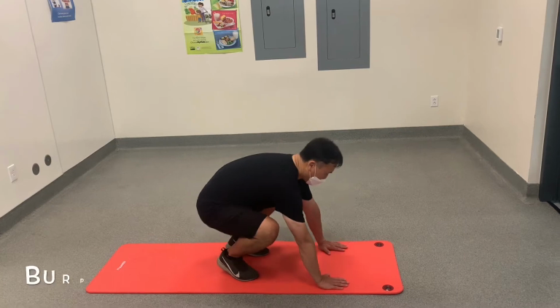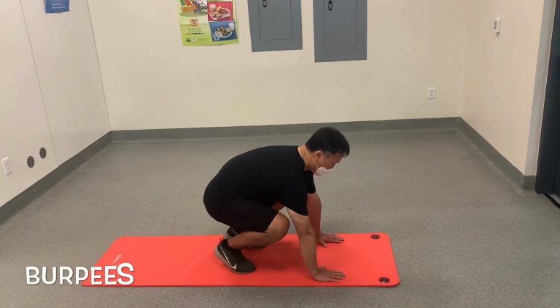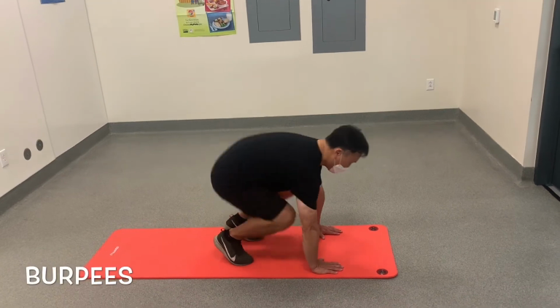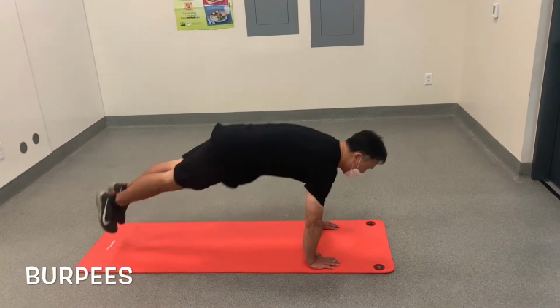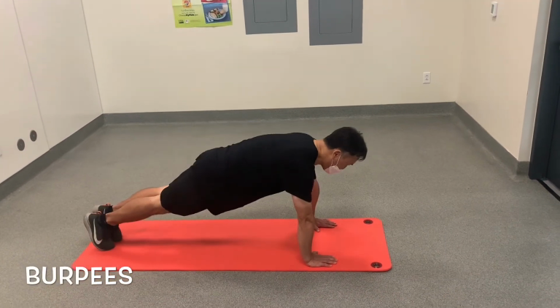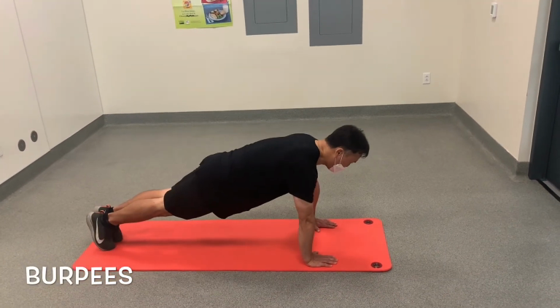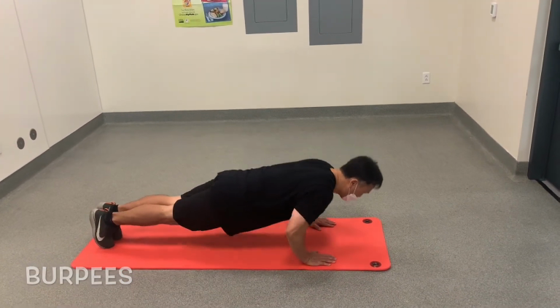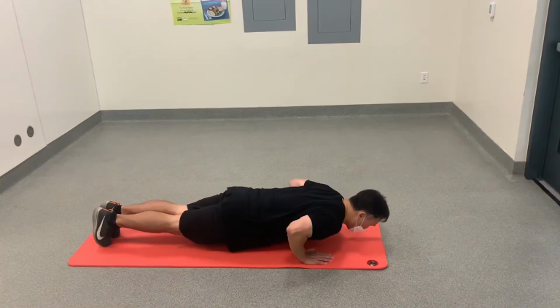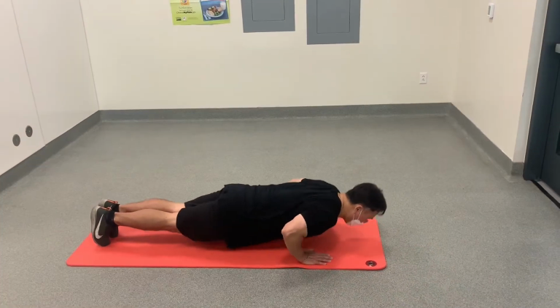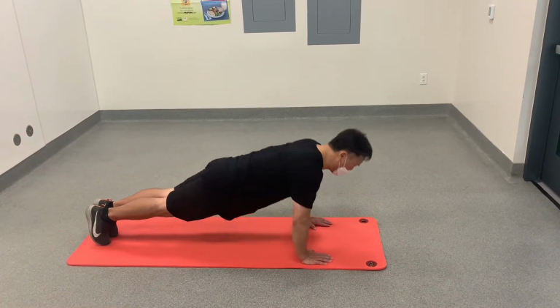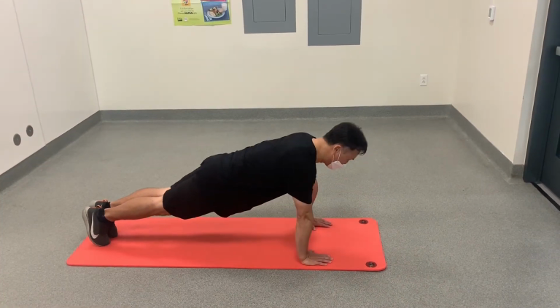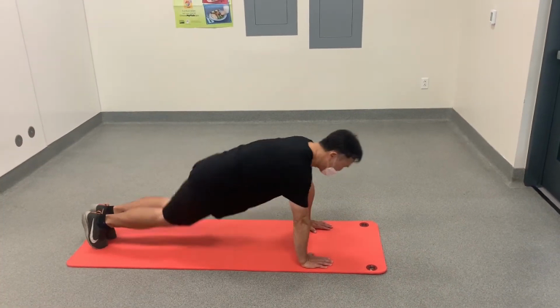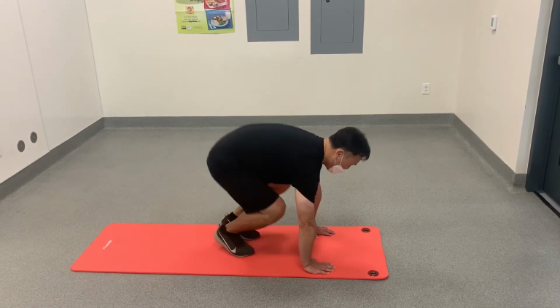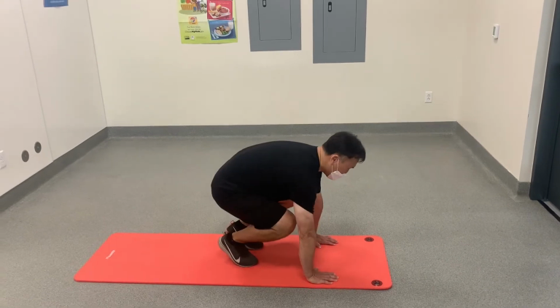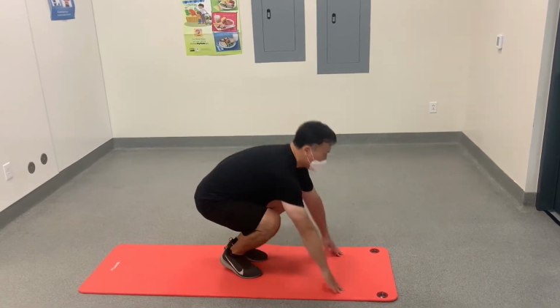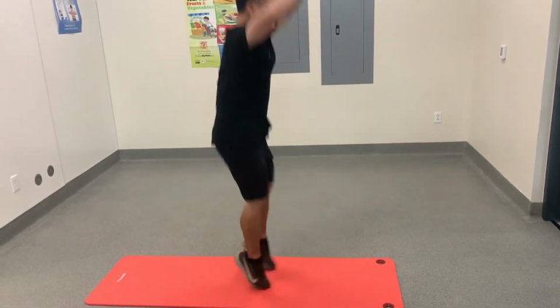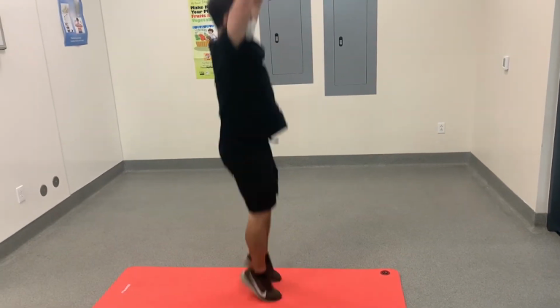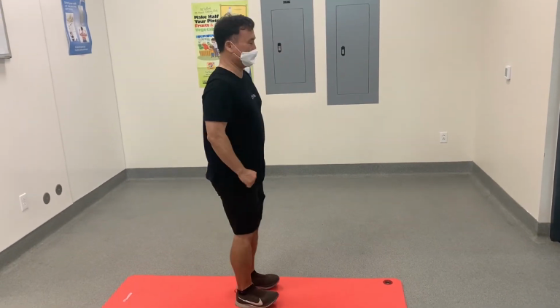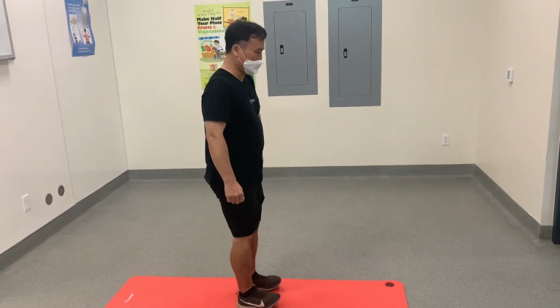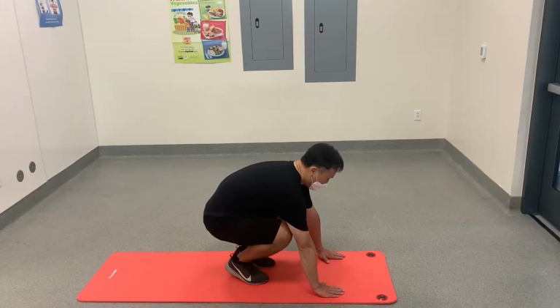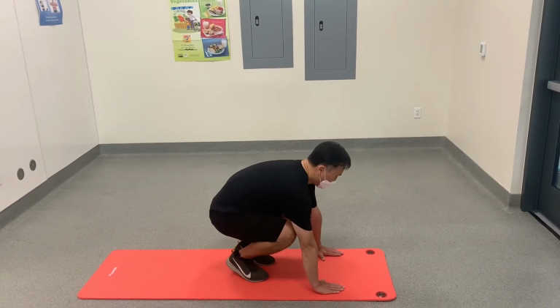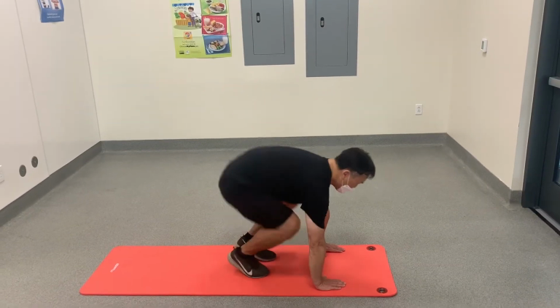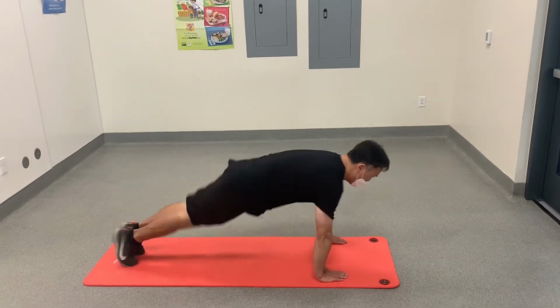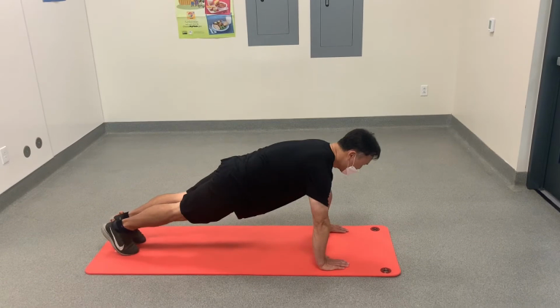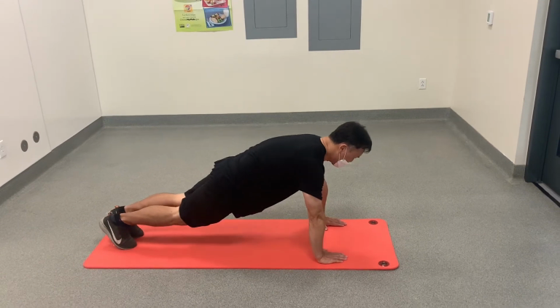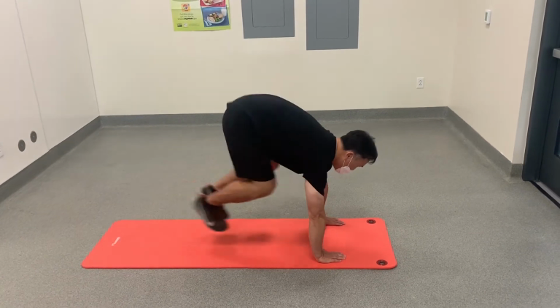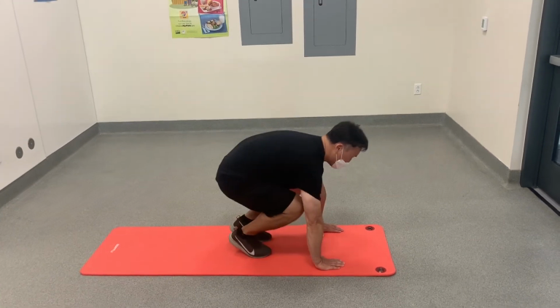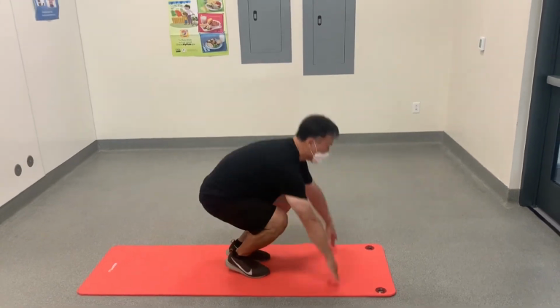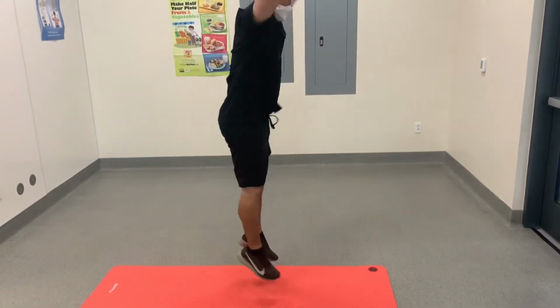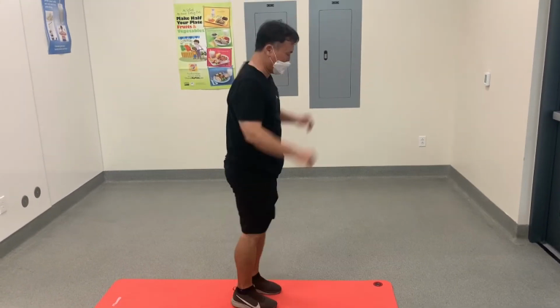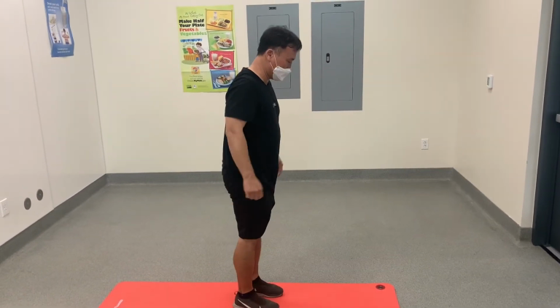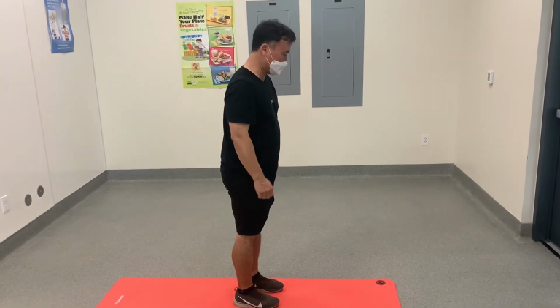Here we have two different versions of burpees. Starting standing up, put your hands on the mat first, then kick both feet out together into the push-up position. Do a push-up, kick both feet back in together, and then jump up.